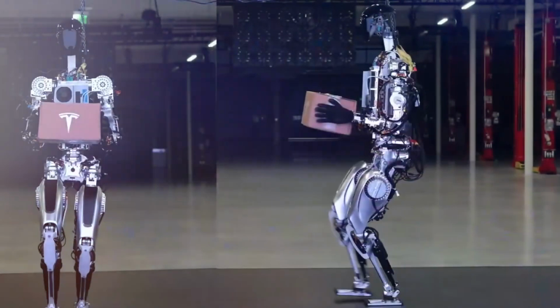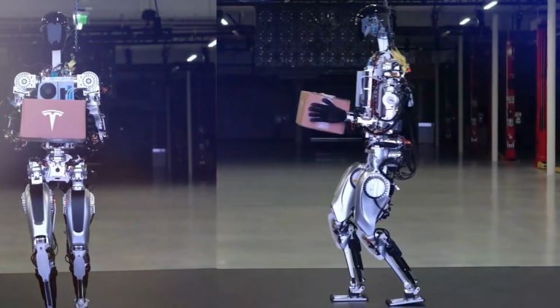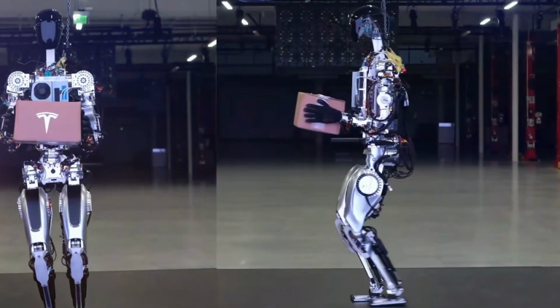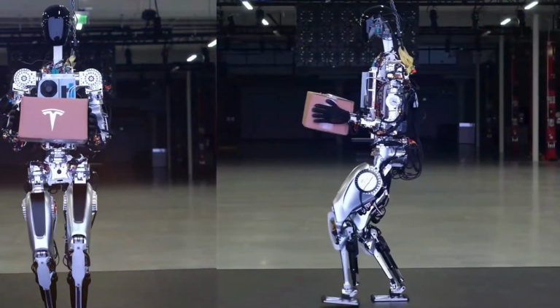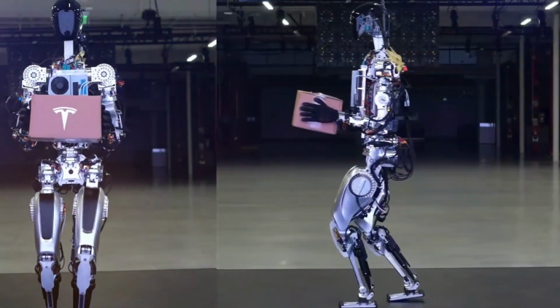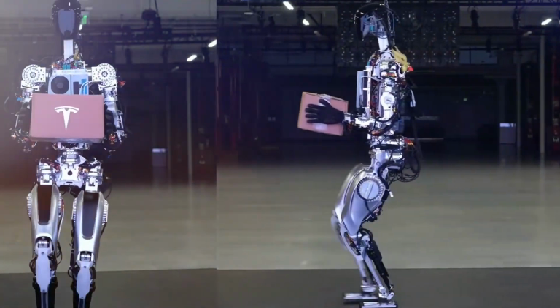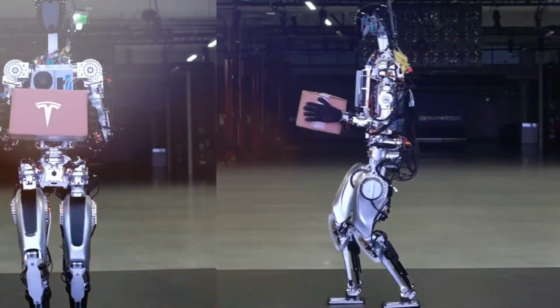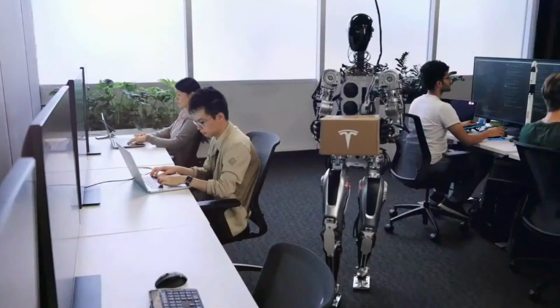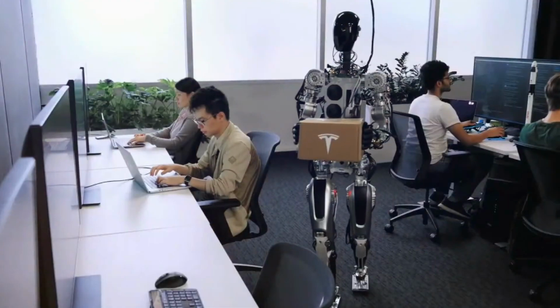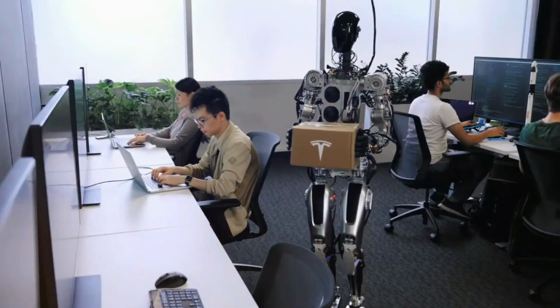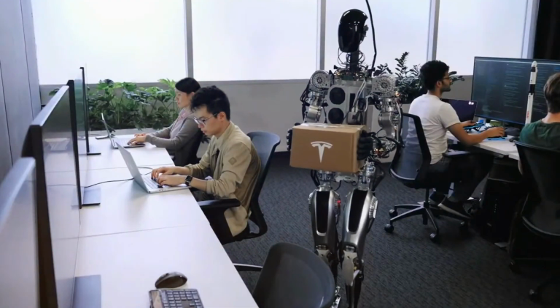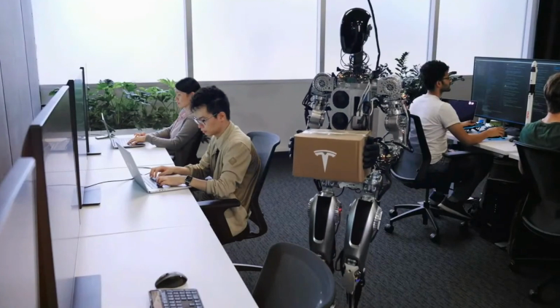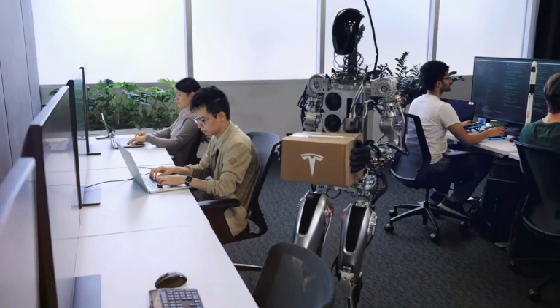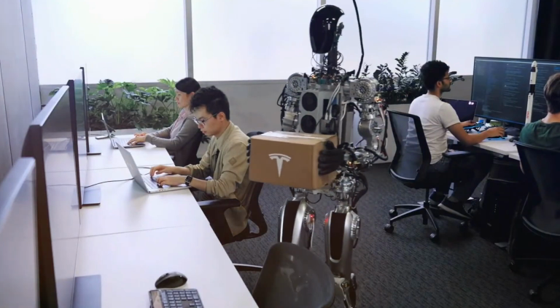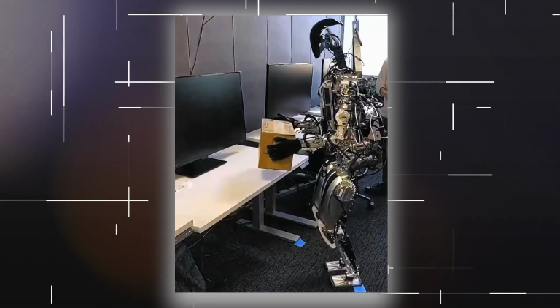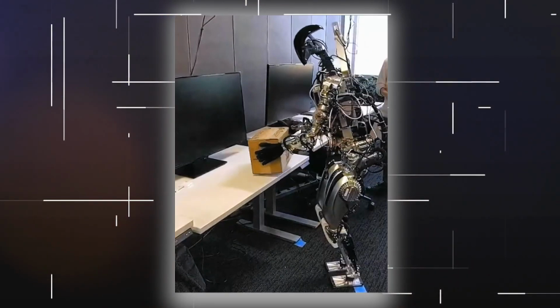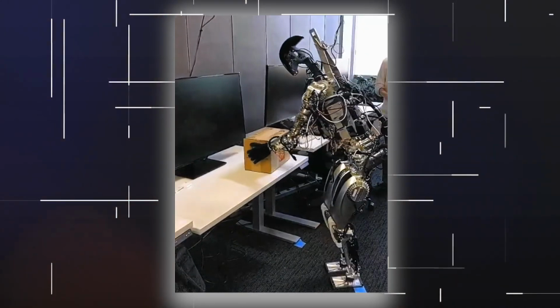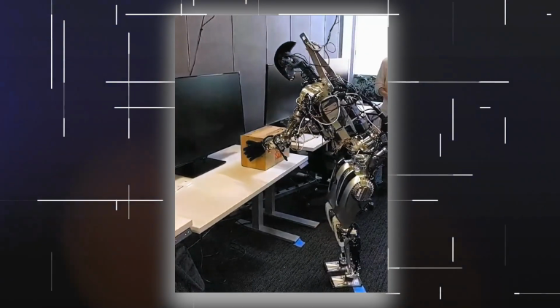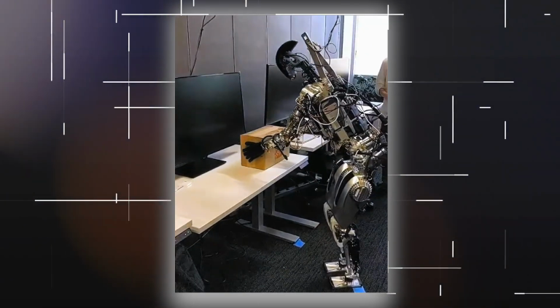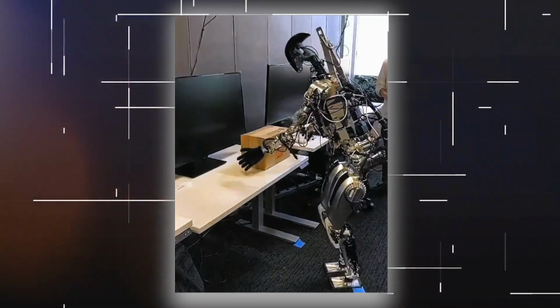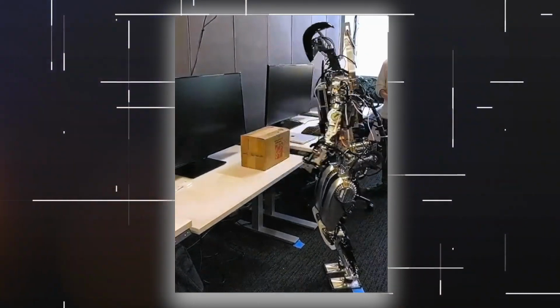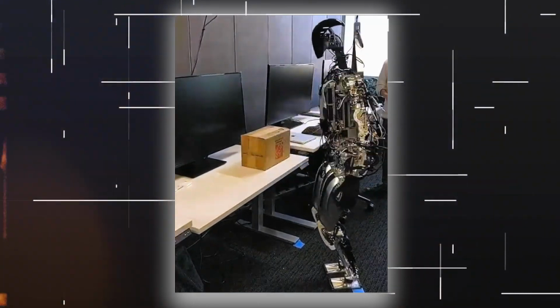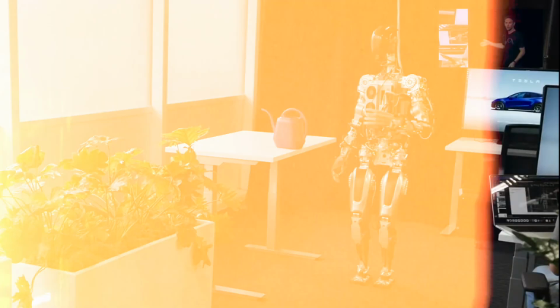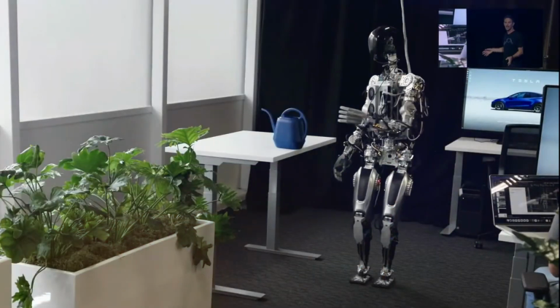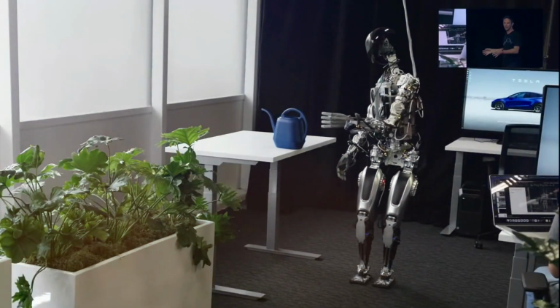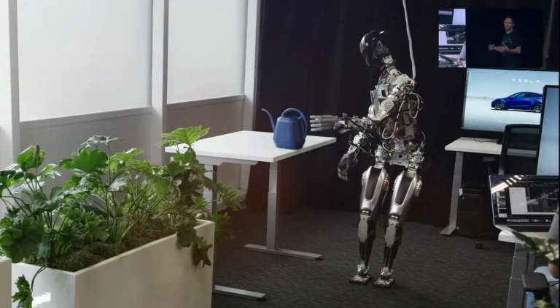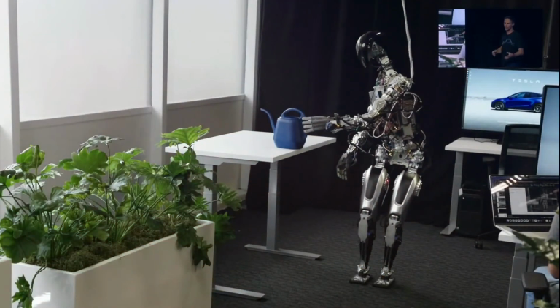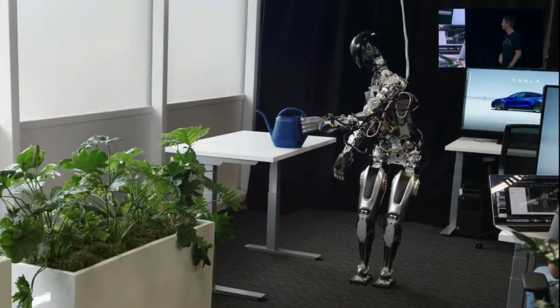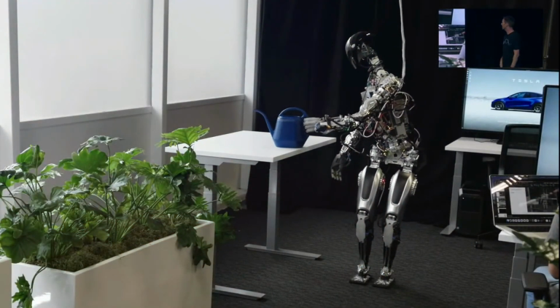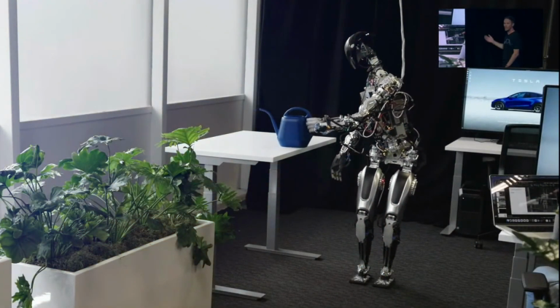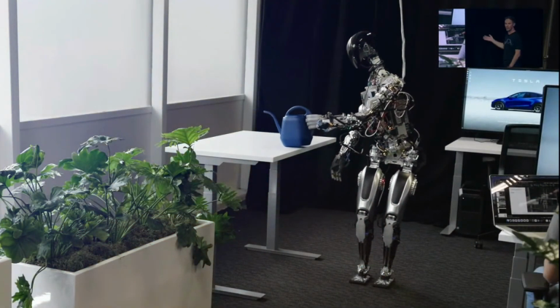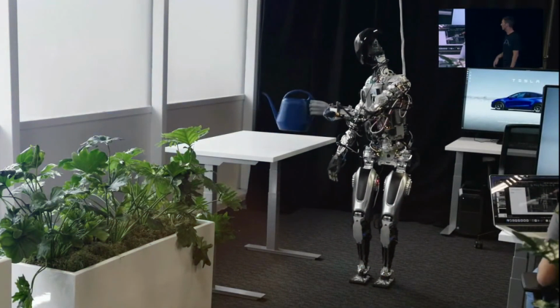Creating hands for a functioning humanoid robot is one of the most difficult tasks. They must be both precise enough to handle delicate objects and powerful enough to sustain large weights. The Tesla Optimus Gen 2 has whole new hands that appear to be a significant improvement.